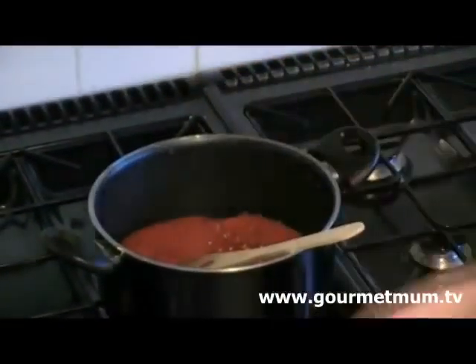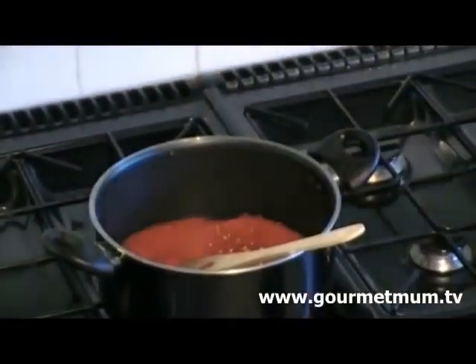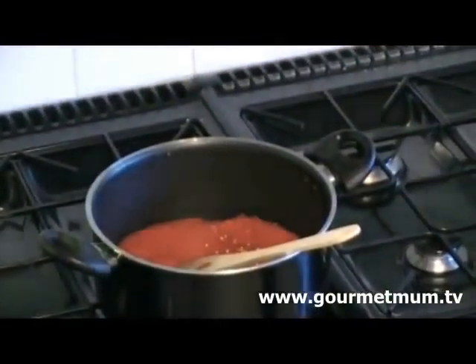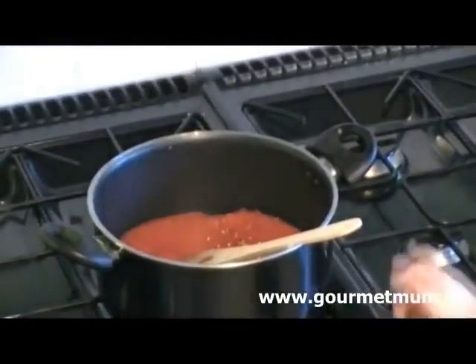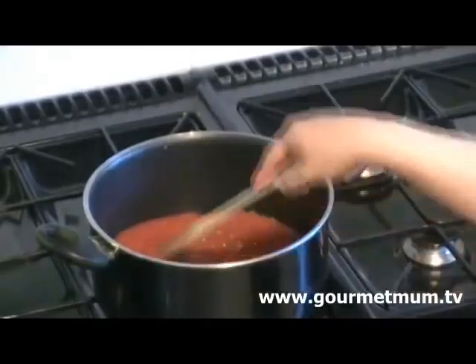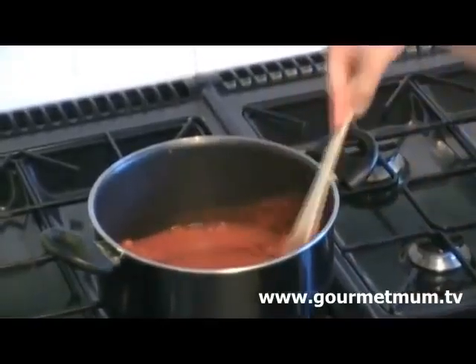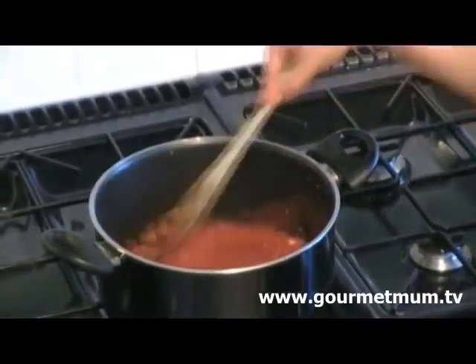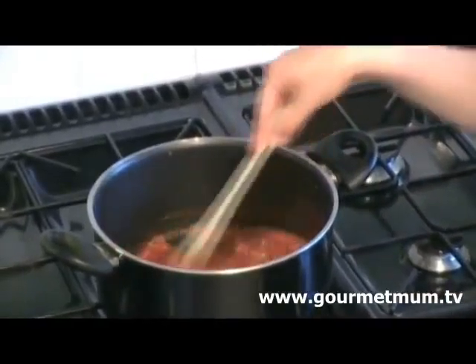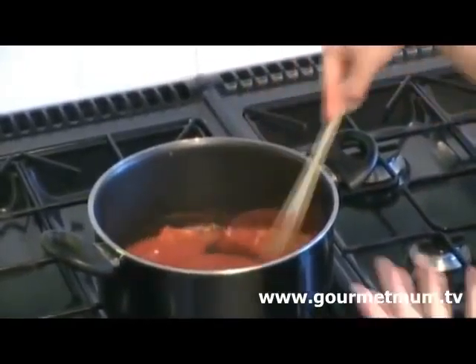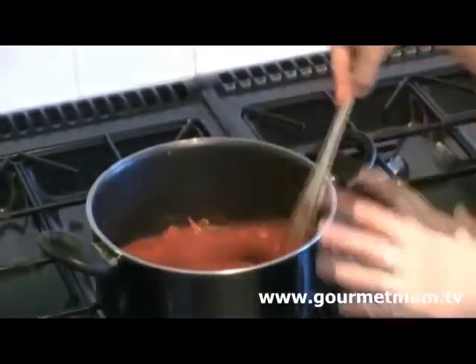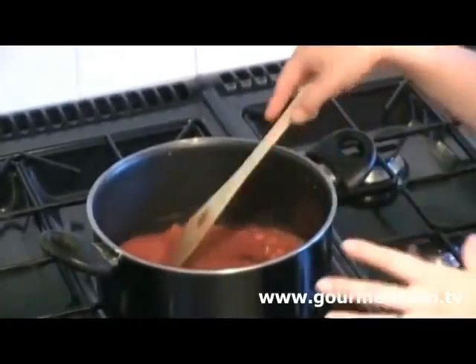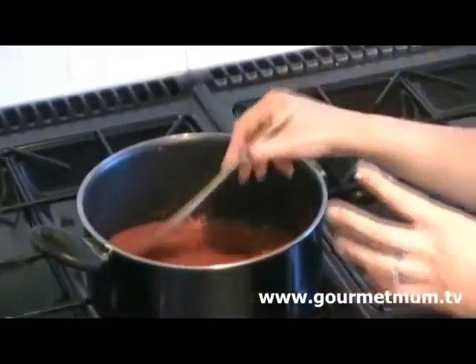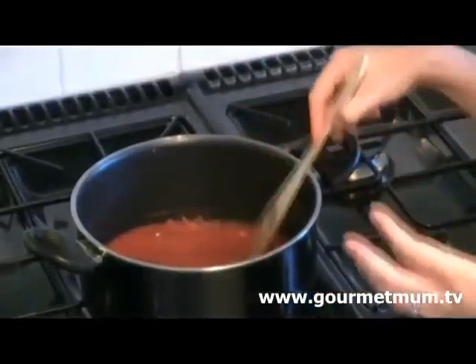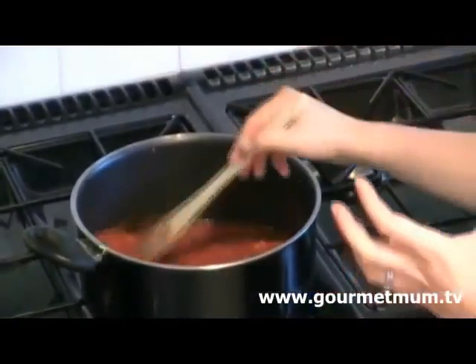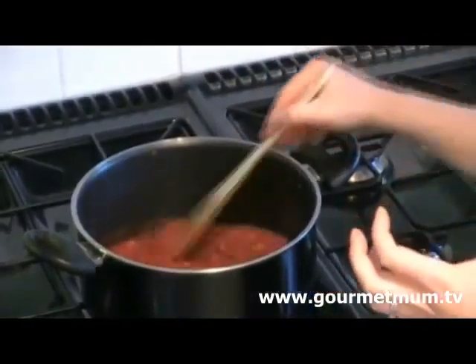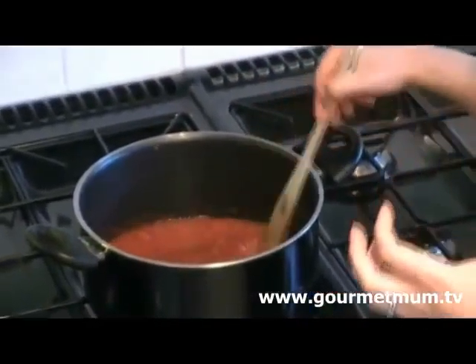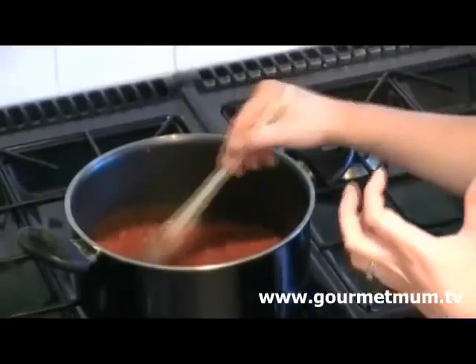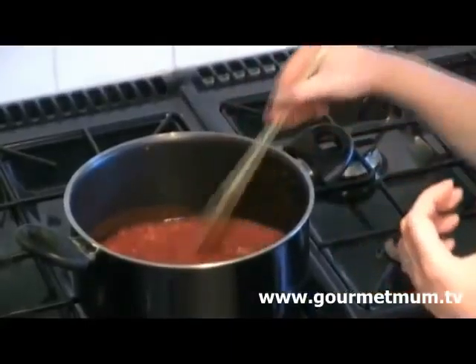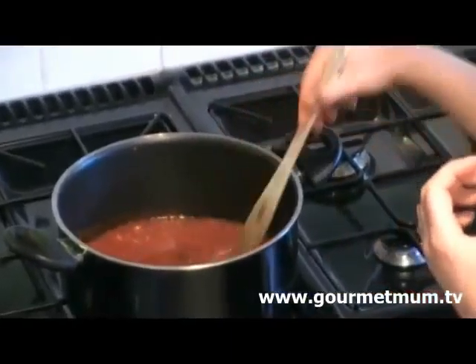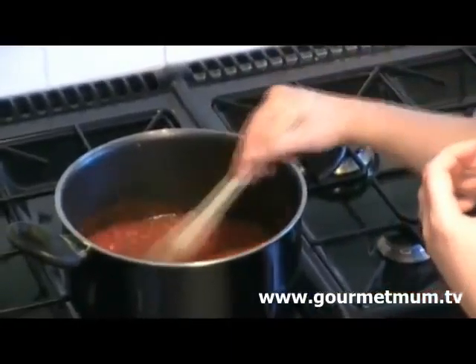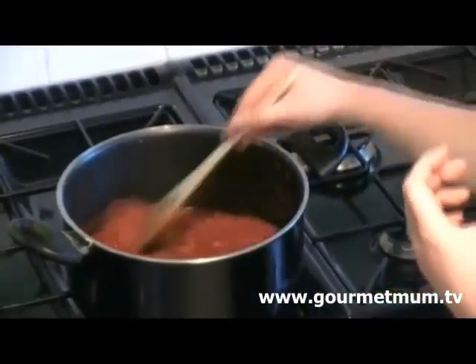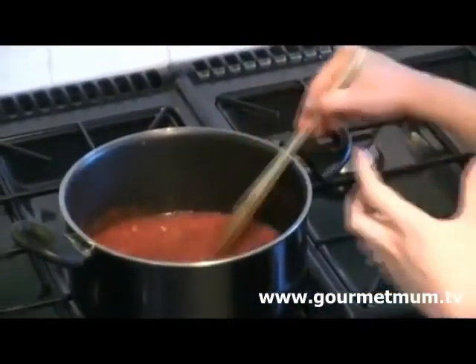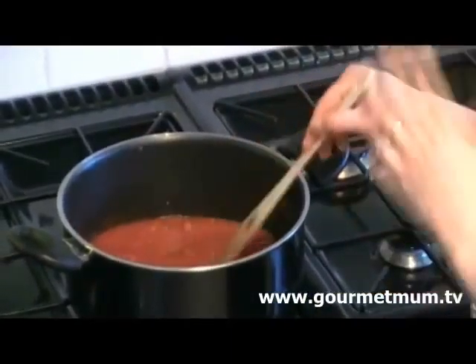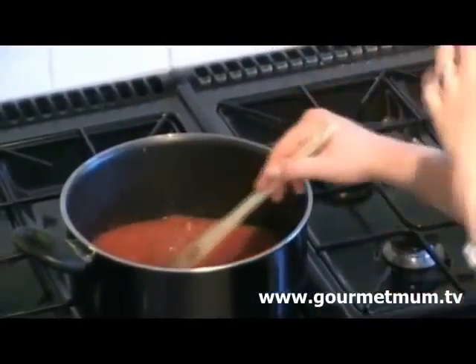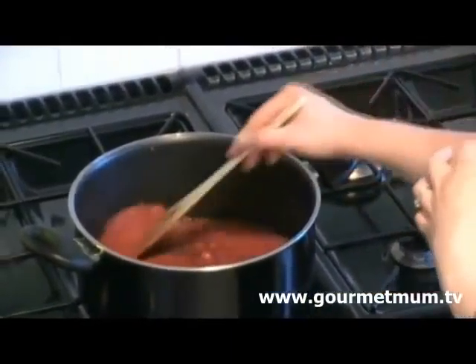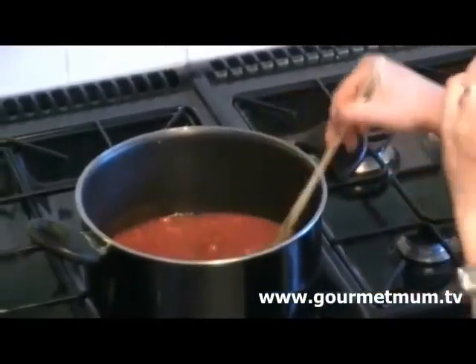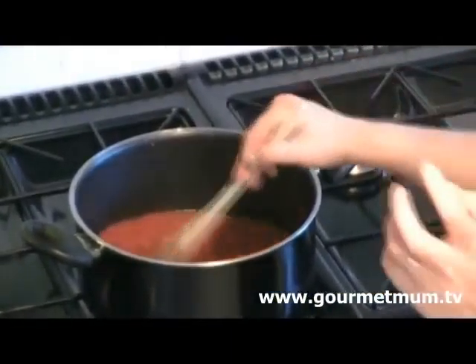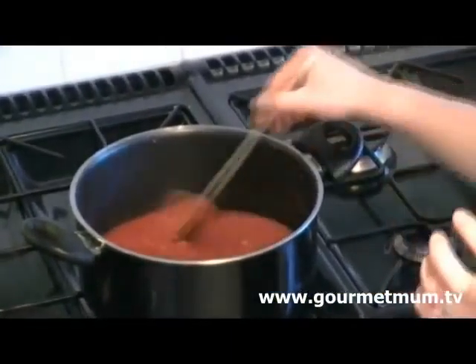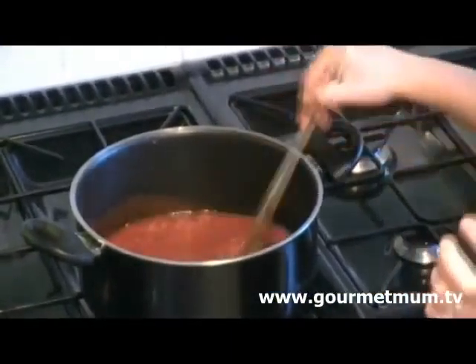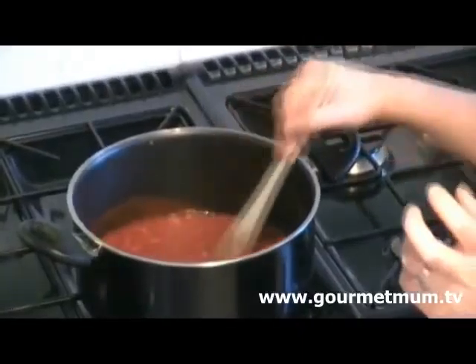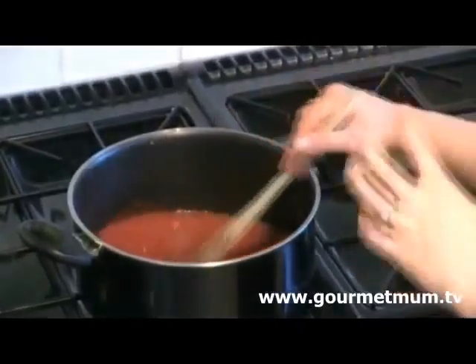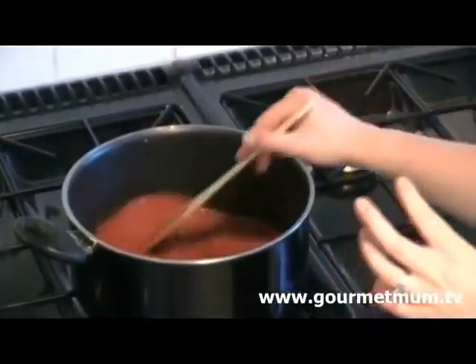Turn up the heat. You just want to bring this to the boil and simmer for about 2-3 minutes. At the same time the spaghetti should be just cooked and ready to stir in.